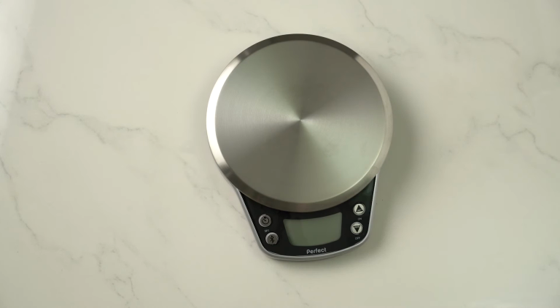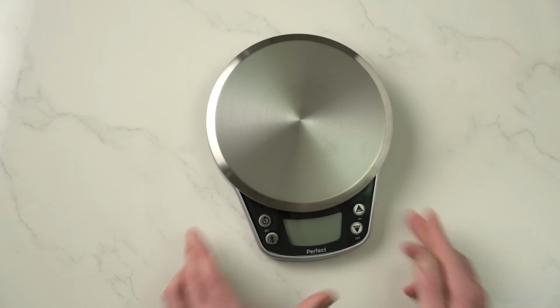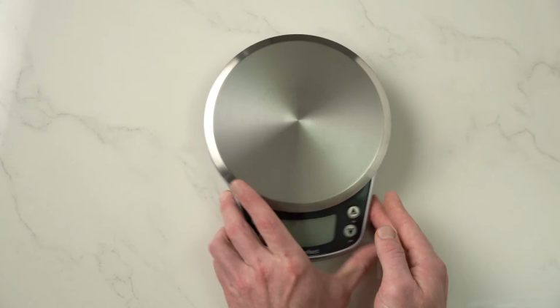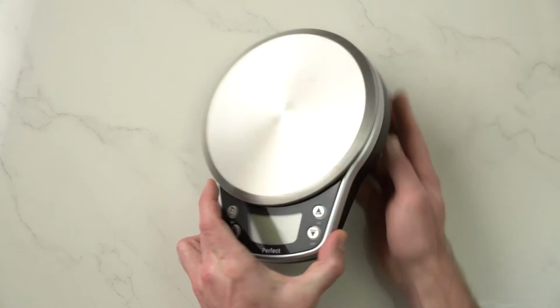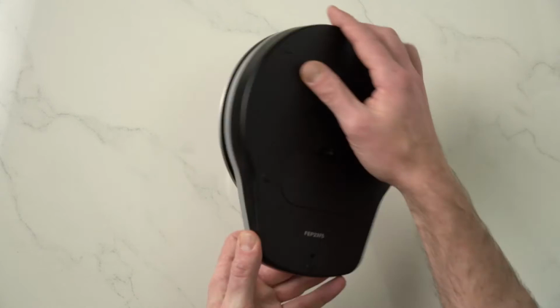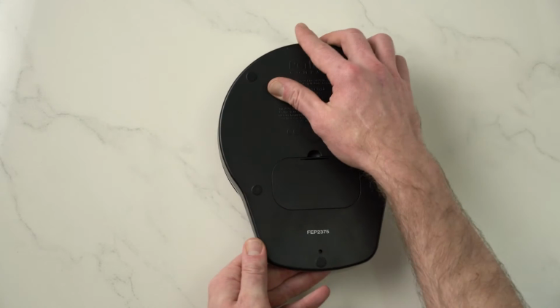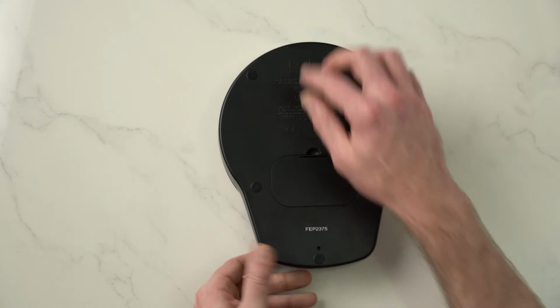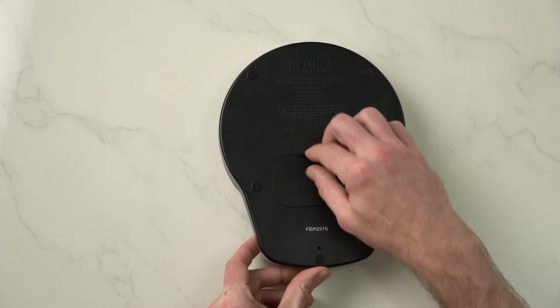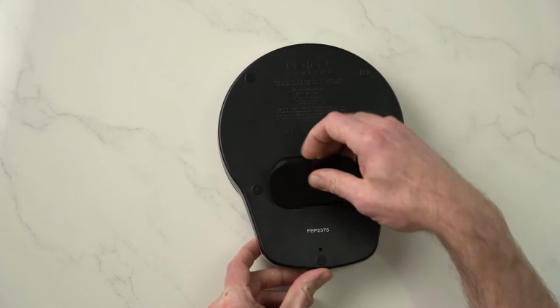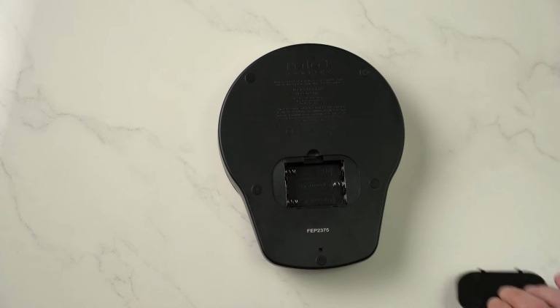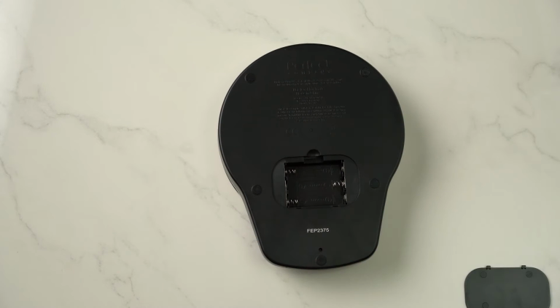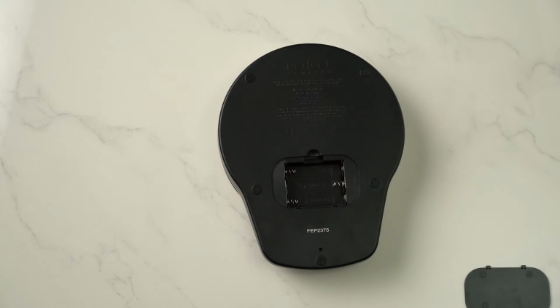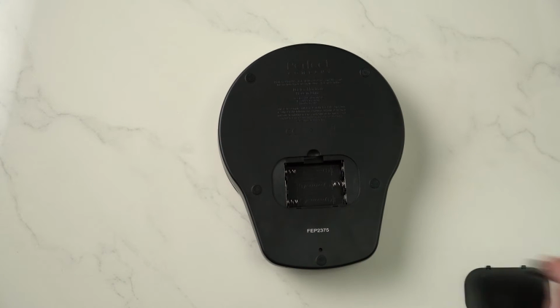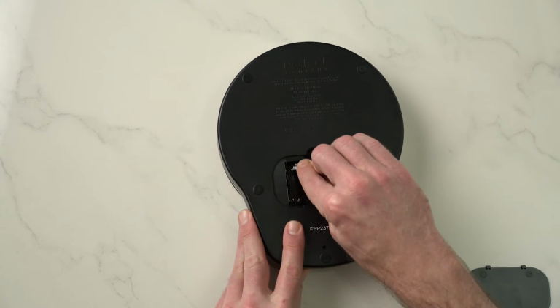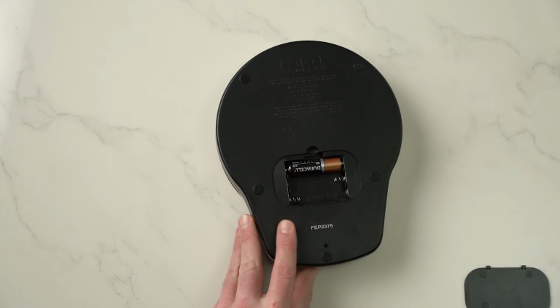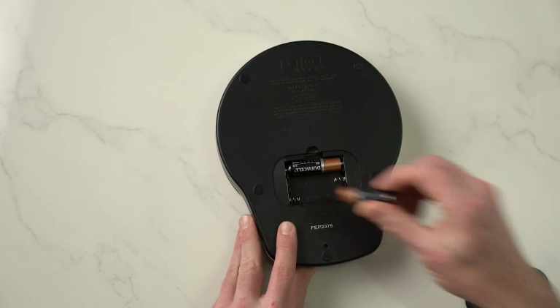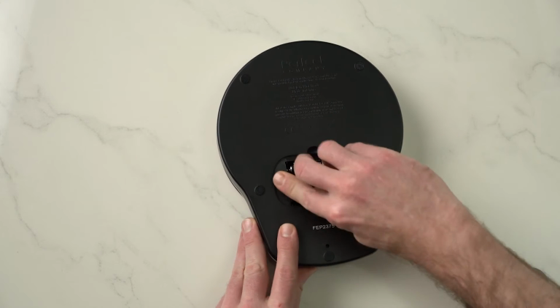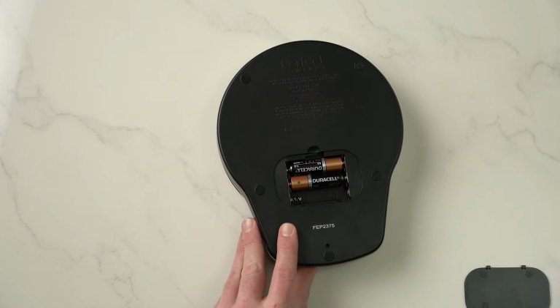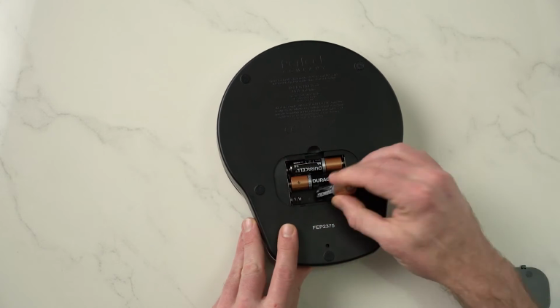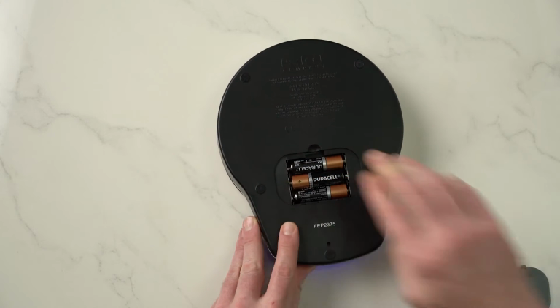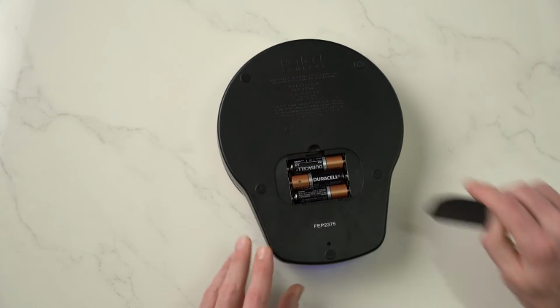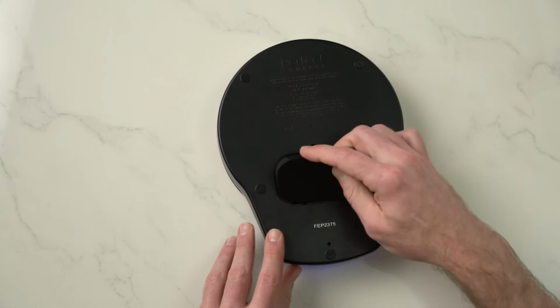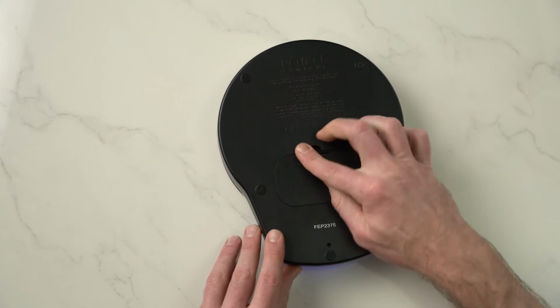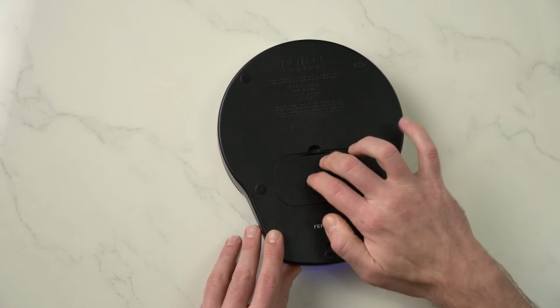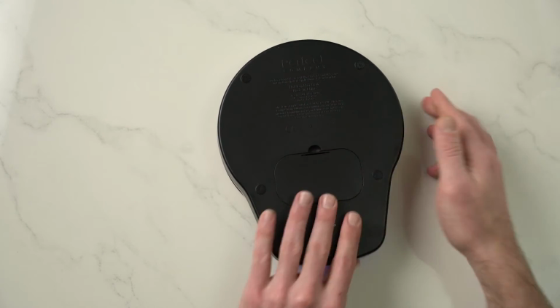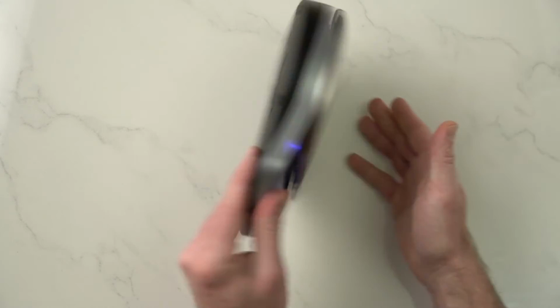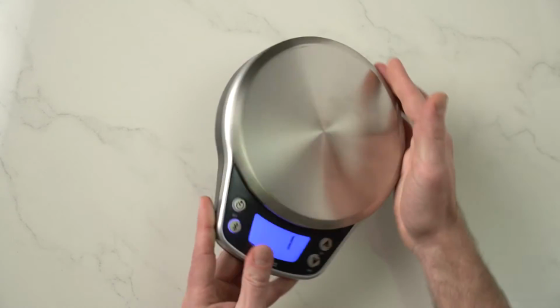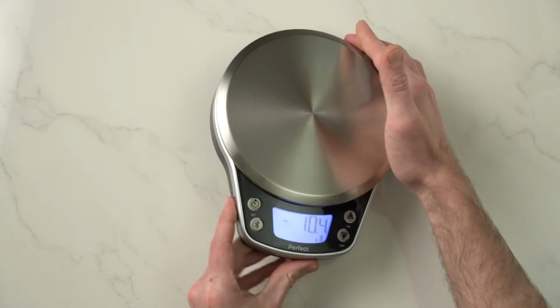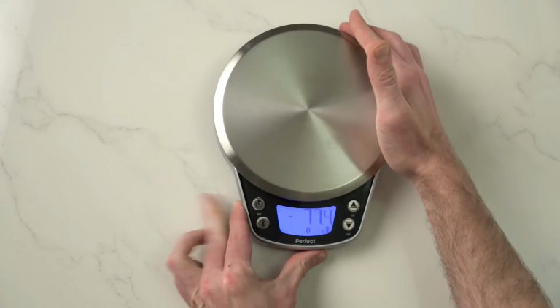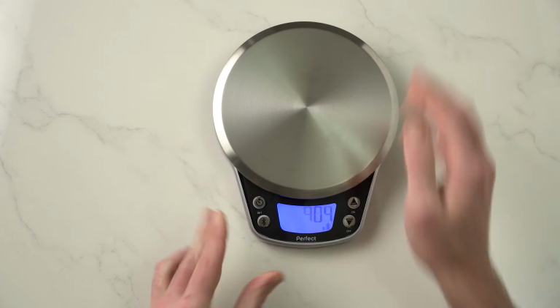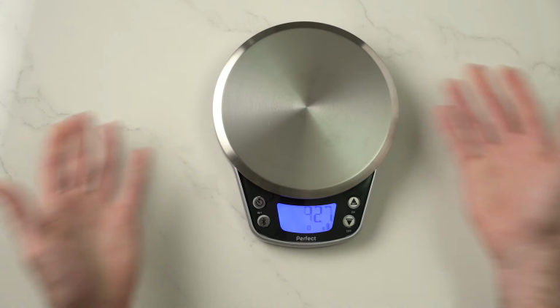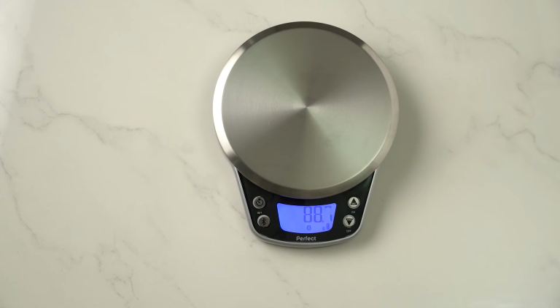So when you open the box you'll have your scale. First thing you want to do is put batteries in. Flip your scale over, remove the battery cover, and insert three AA batteries into the scale. Then just replace the battery cover and you're all set to go.